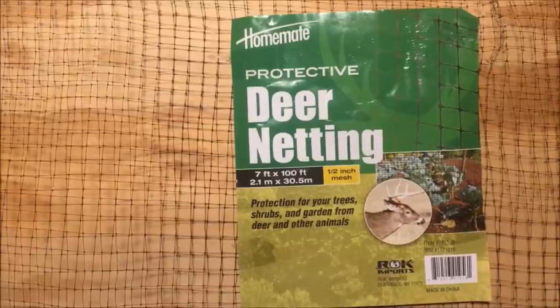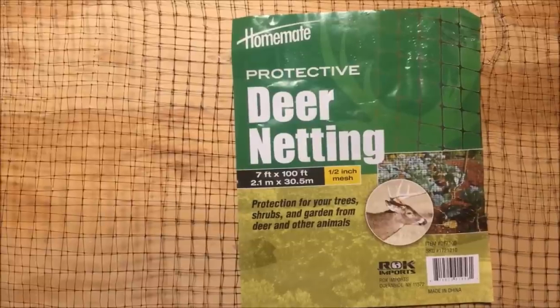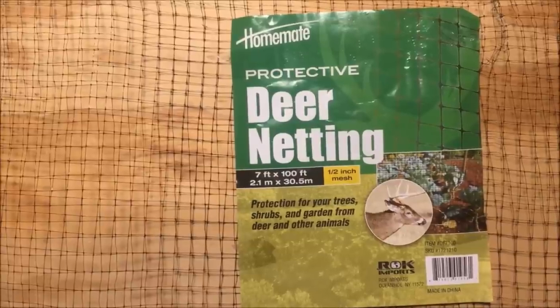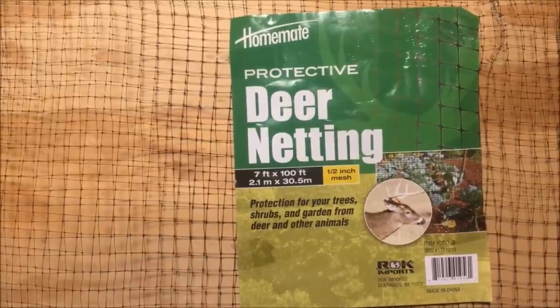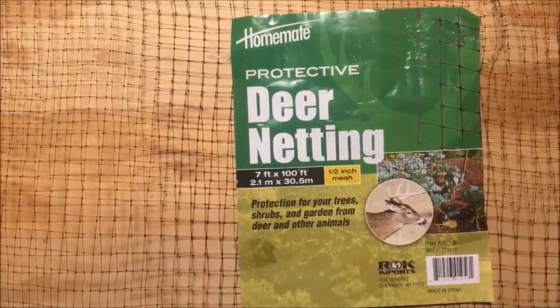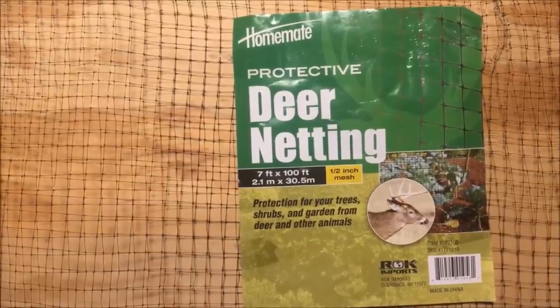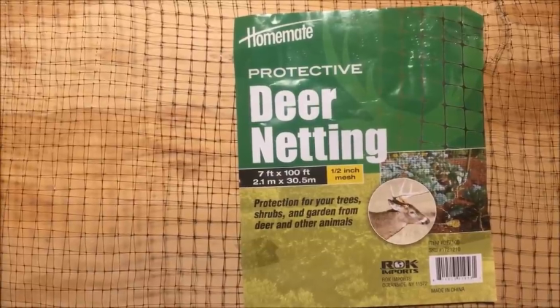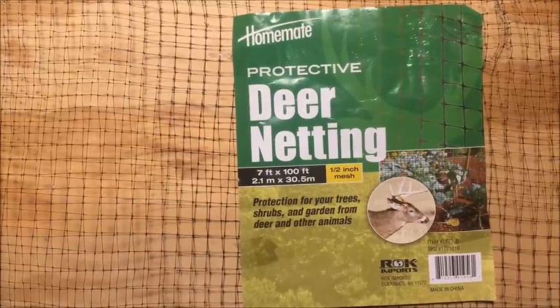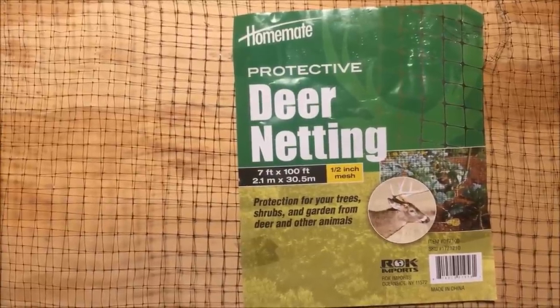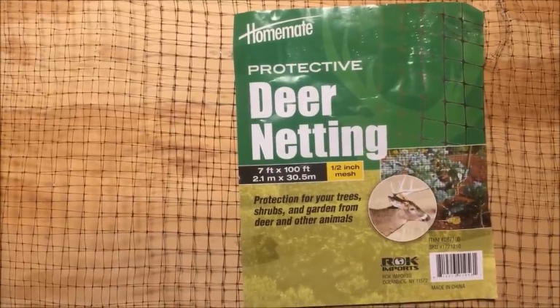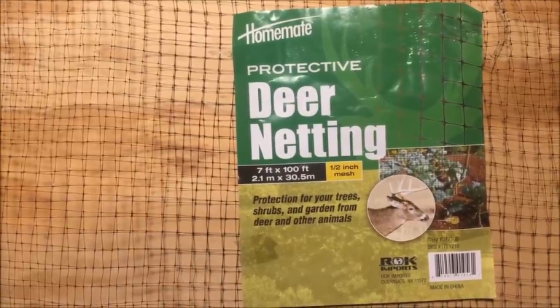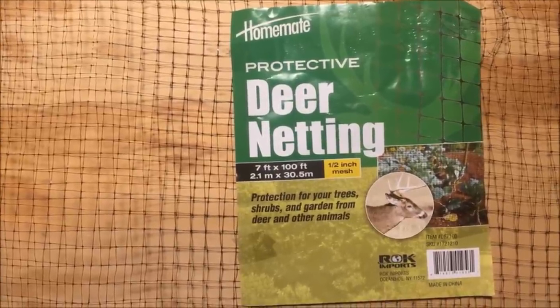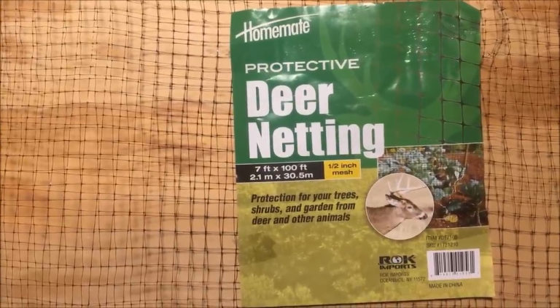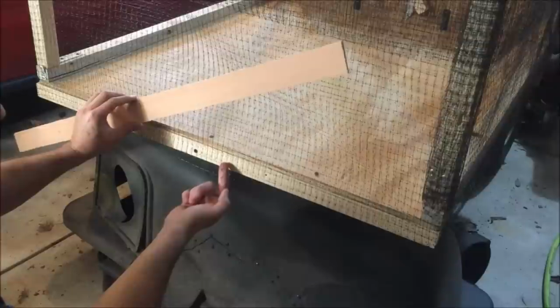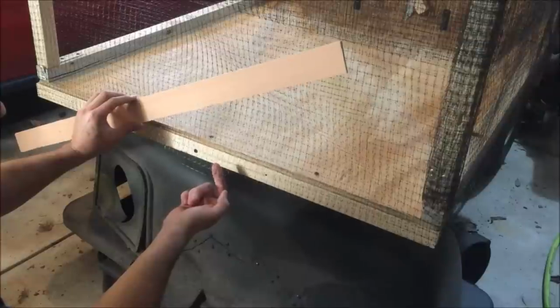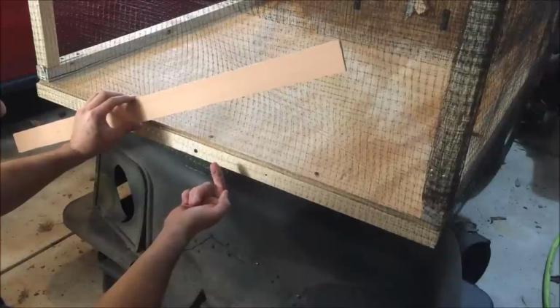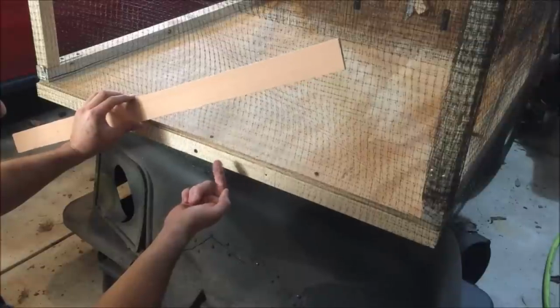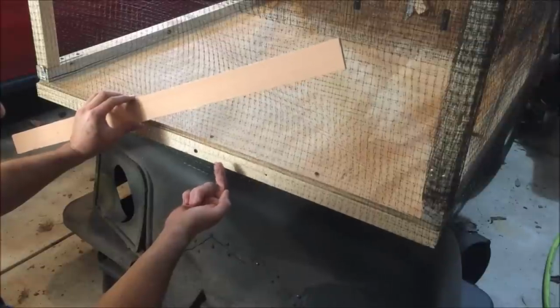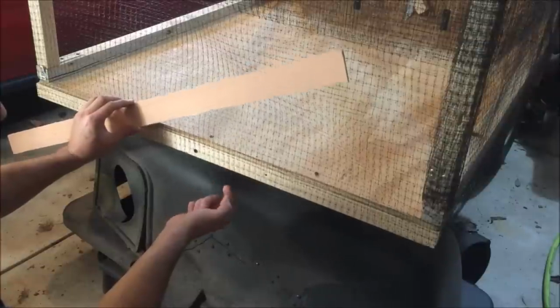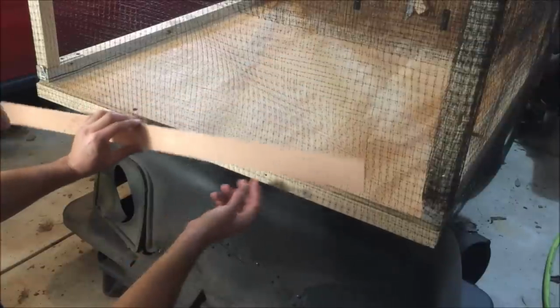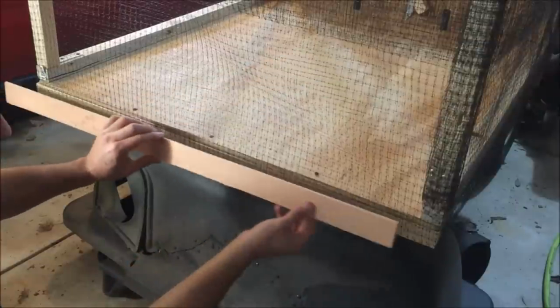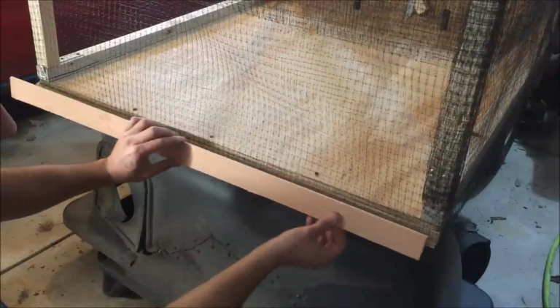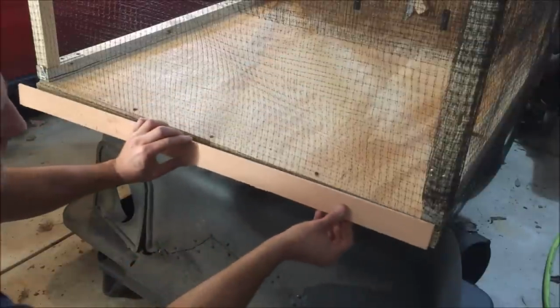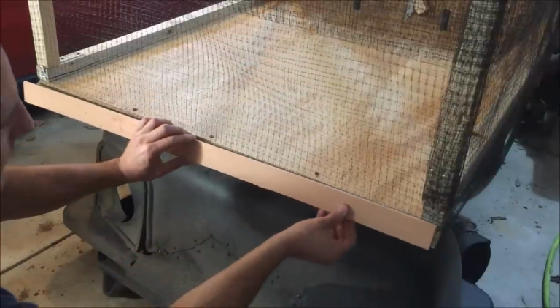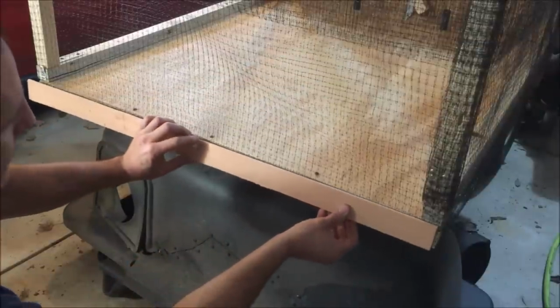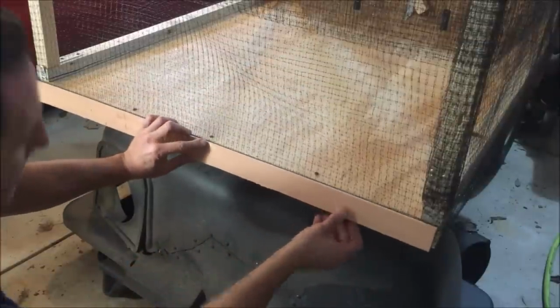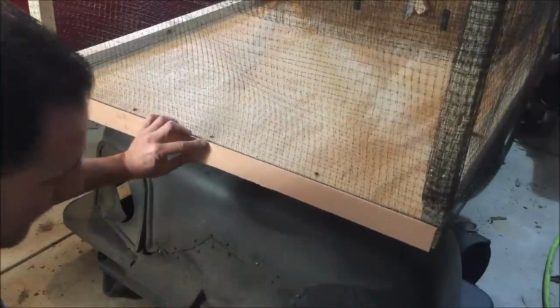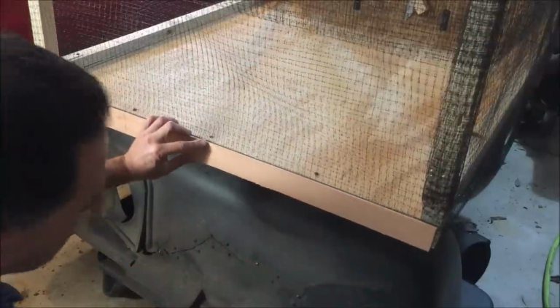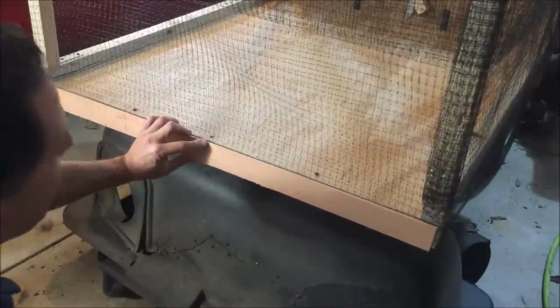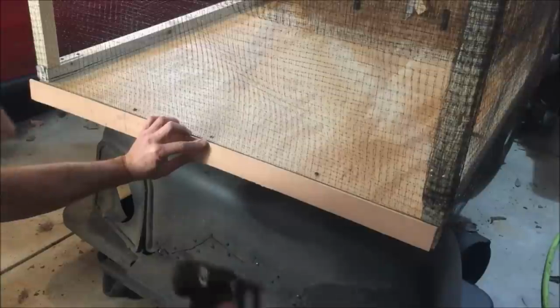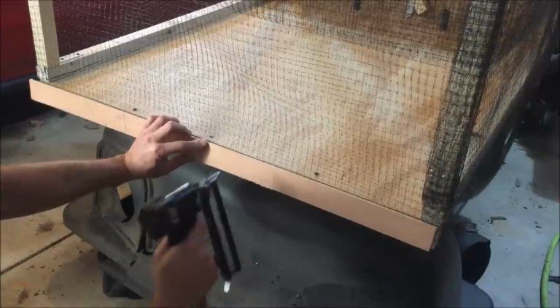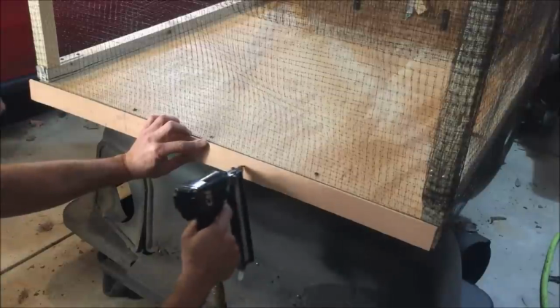Next I'll wrap my whole box with this lightweight mesh called deer netting. Then I'll tie down these loose edges with a wooden slat popped on by a brad nailer.